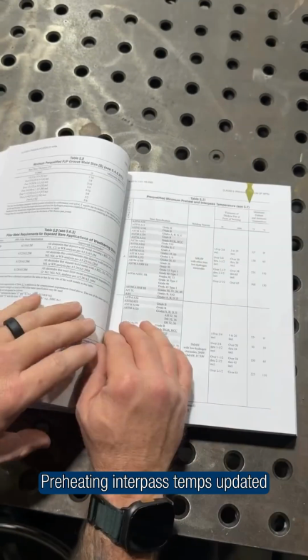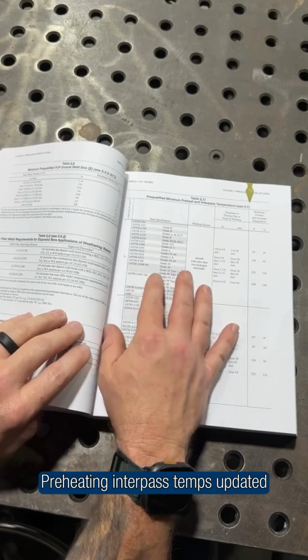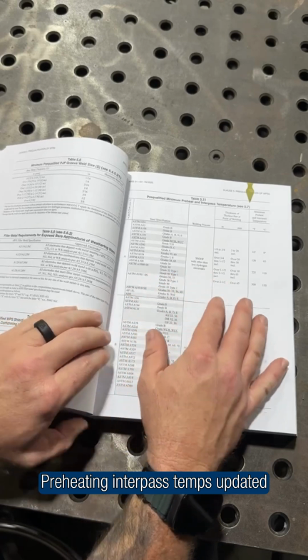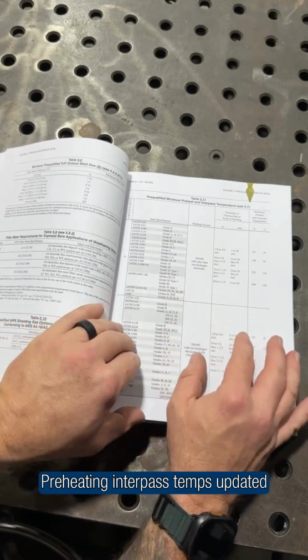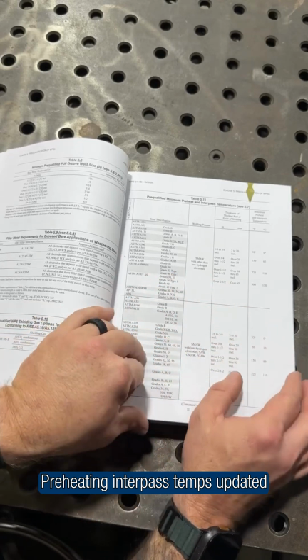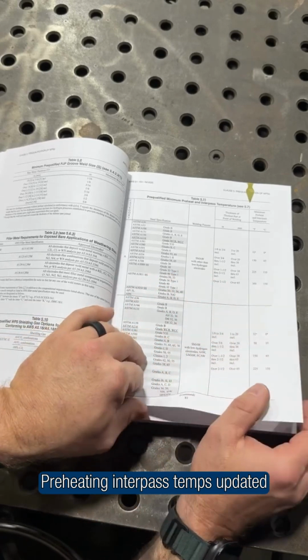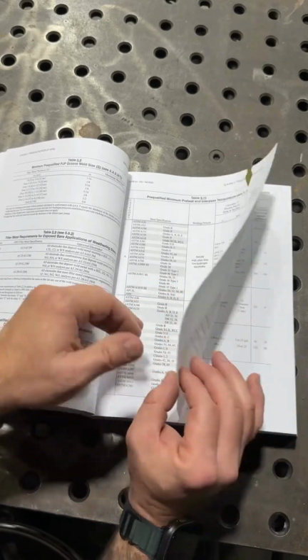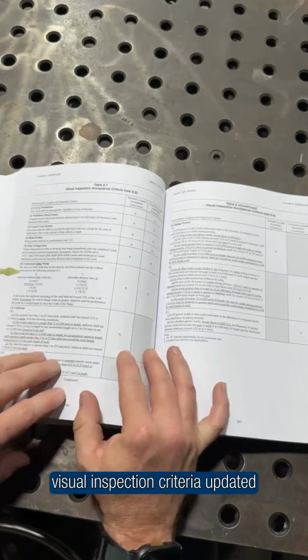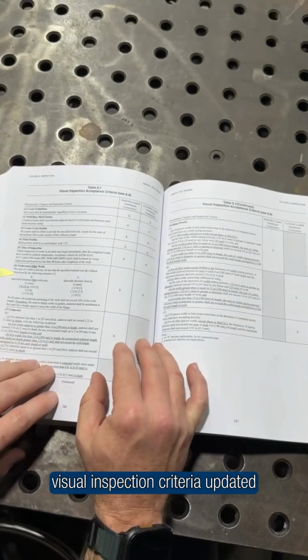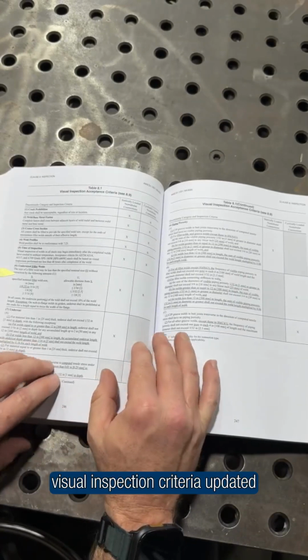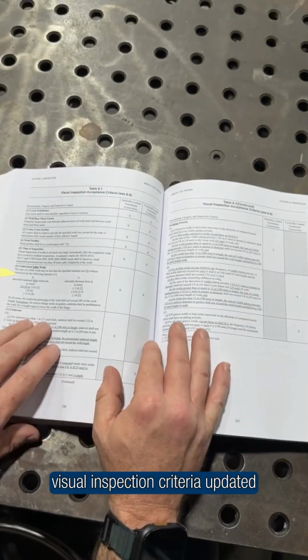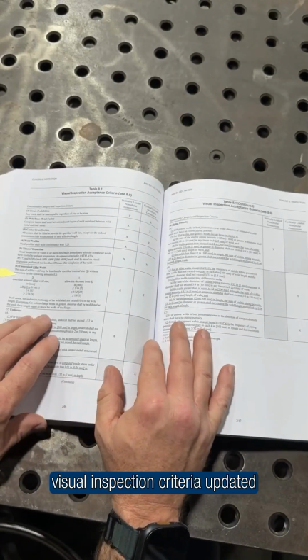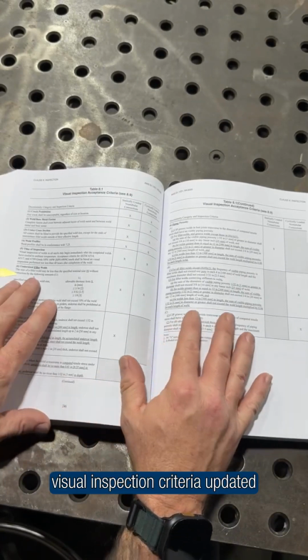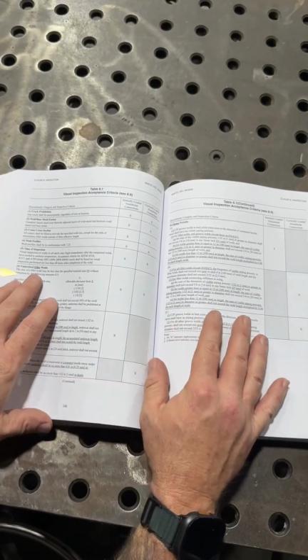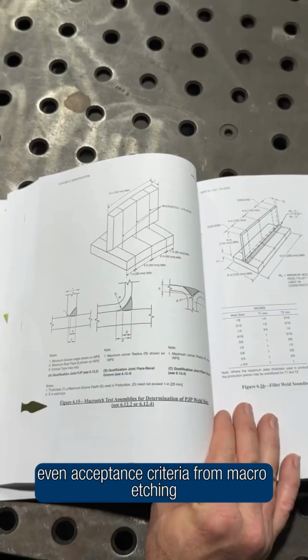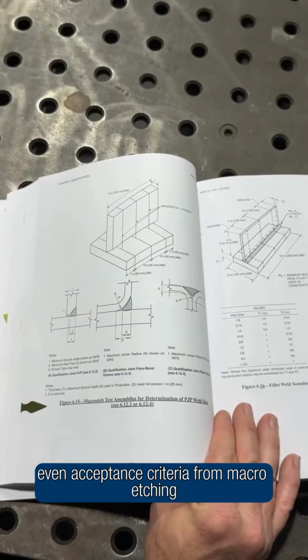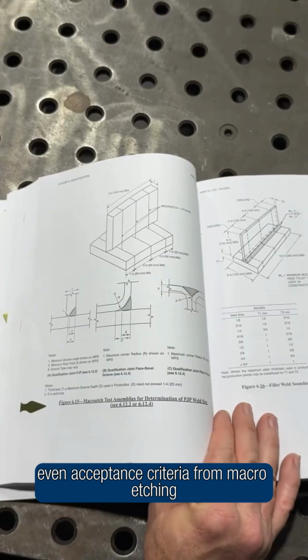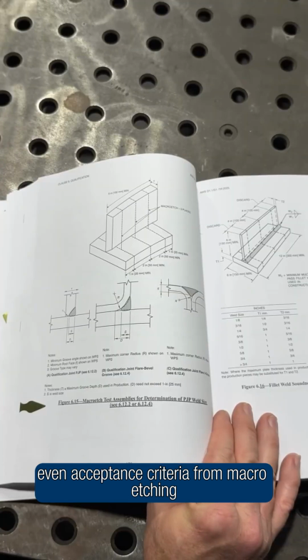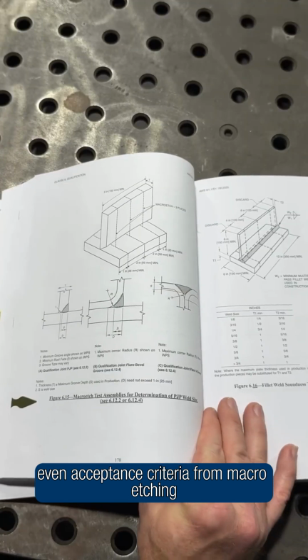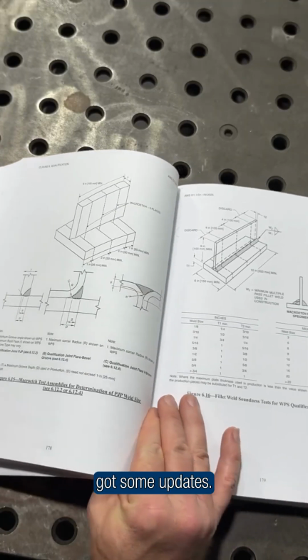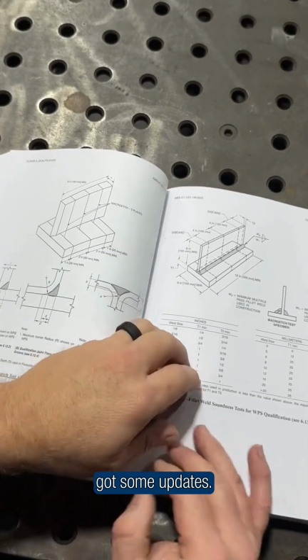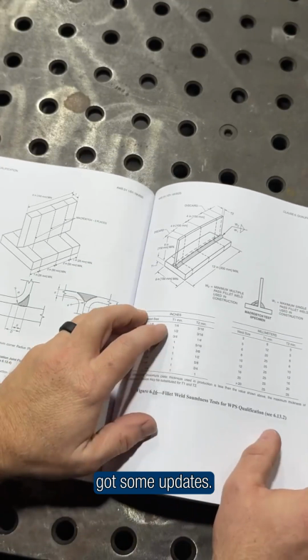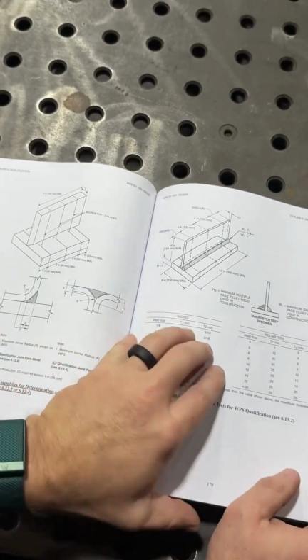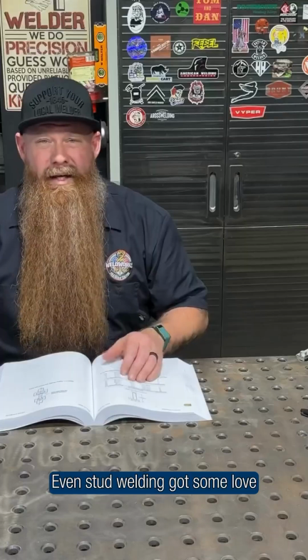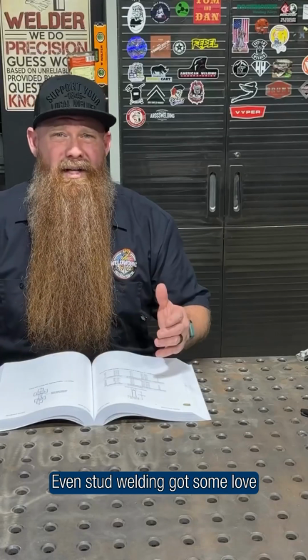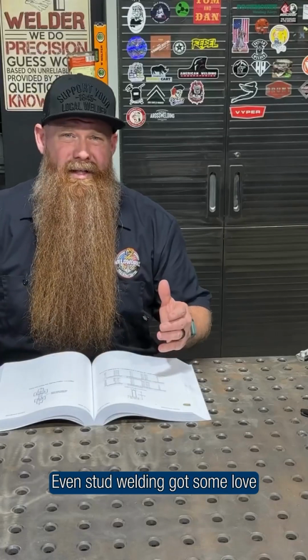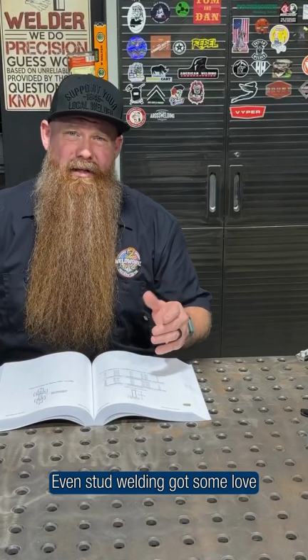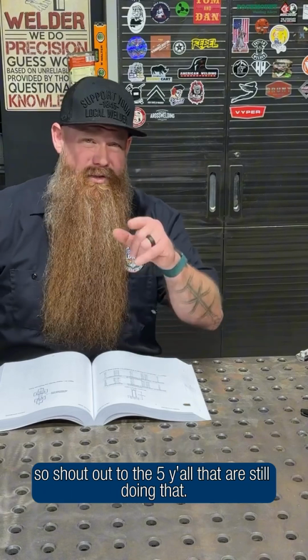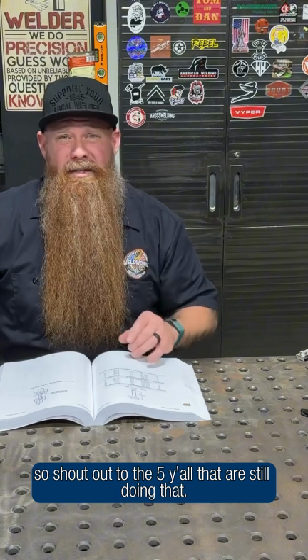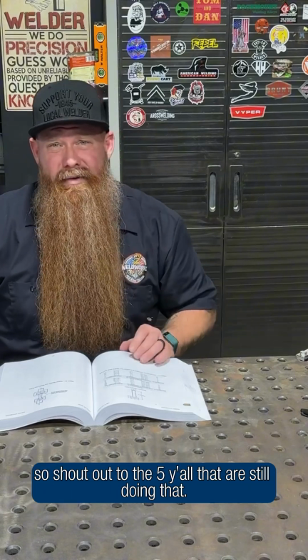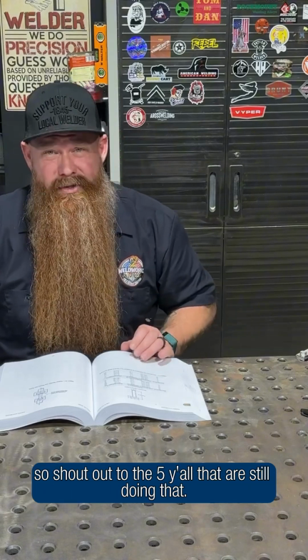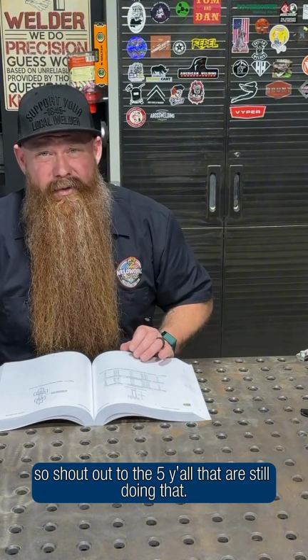Preheat and interpass temps? Updated. Visual inspection criteria? Updated. Even acceptance criteria from macro etching got some updates. Even stud welding got some love, so shout out to the five of y'all that are still doing that.